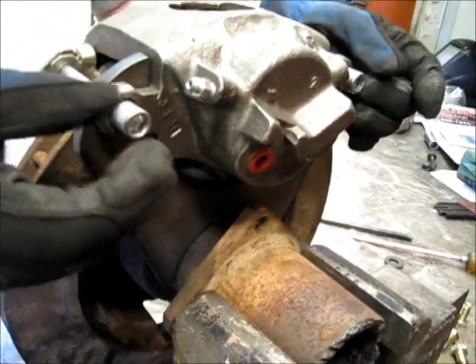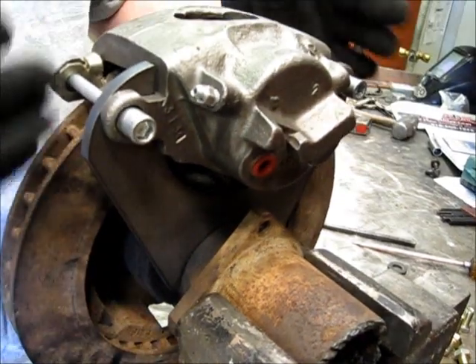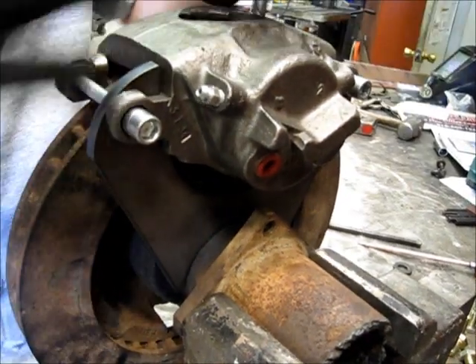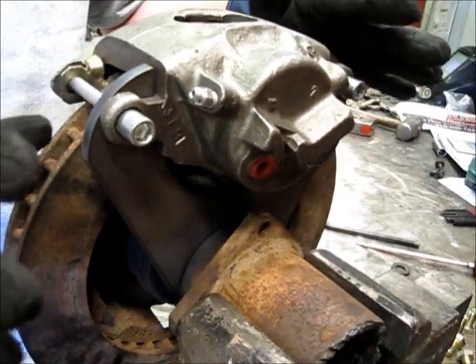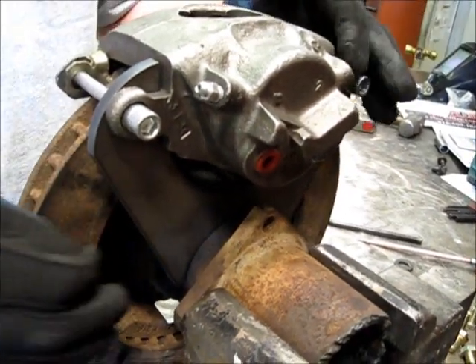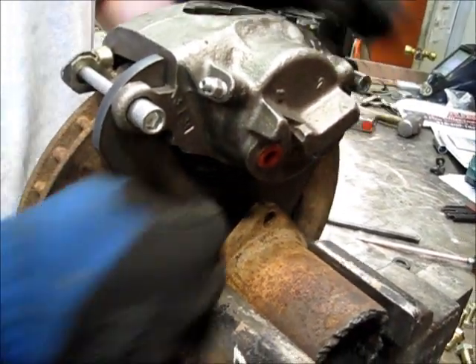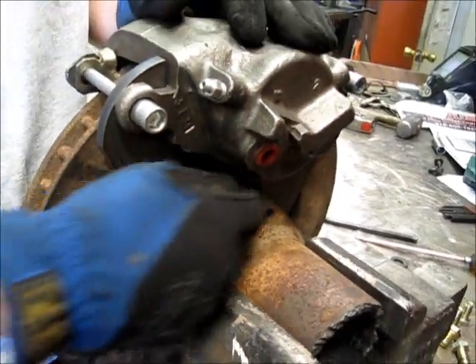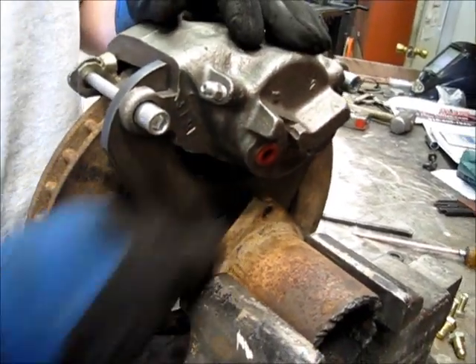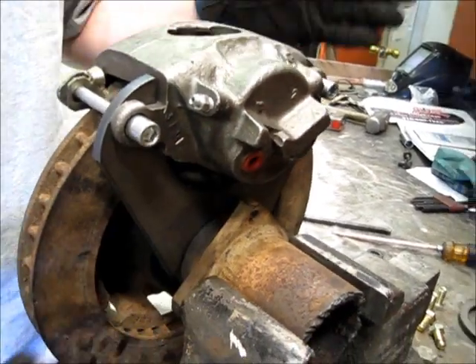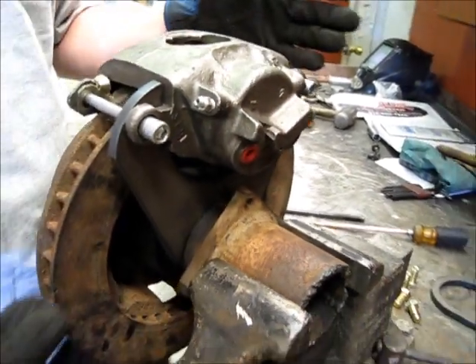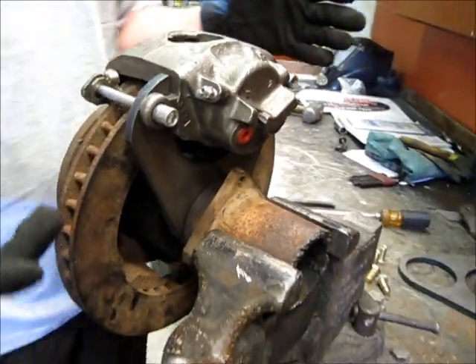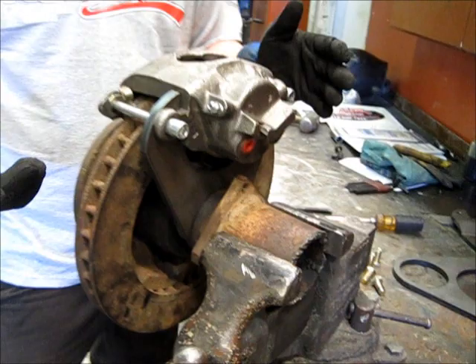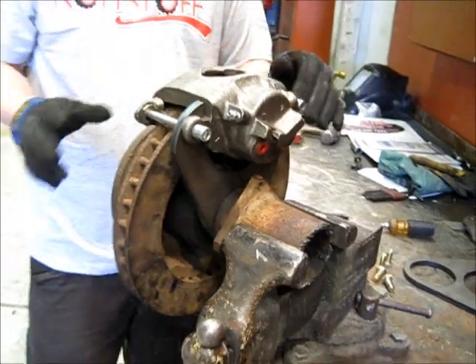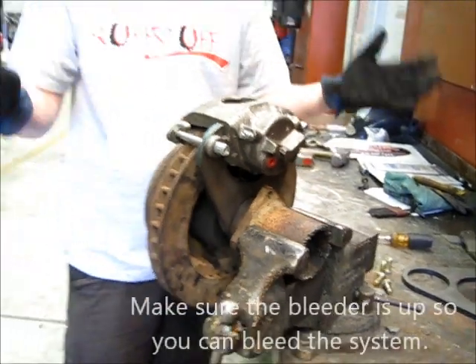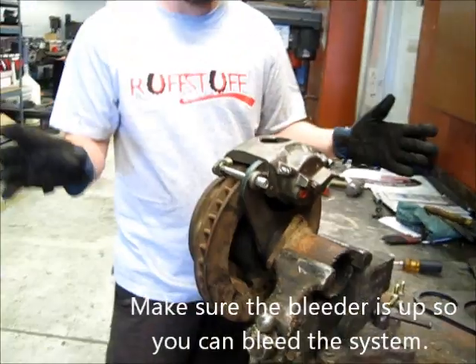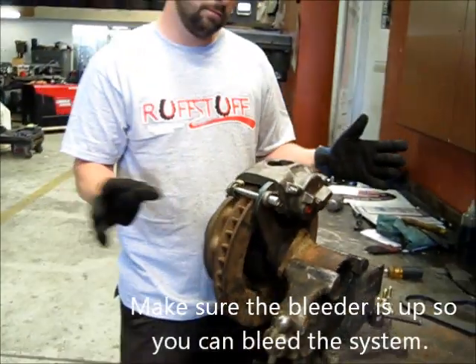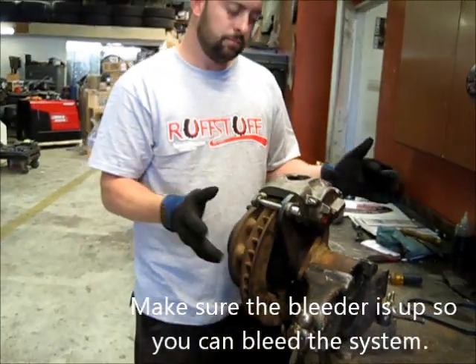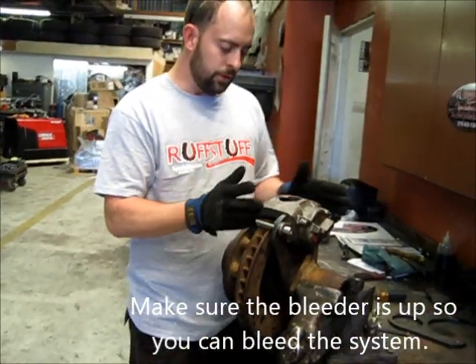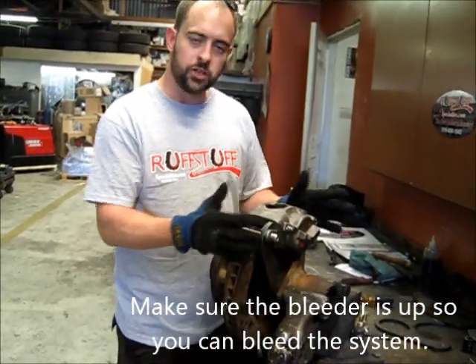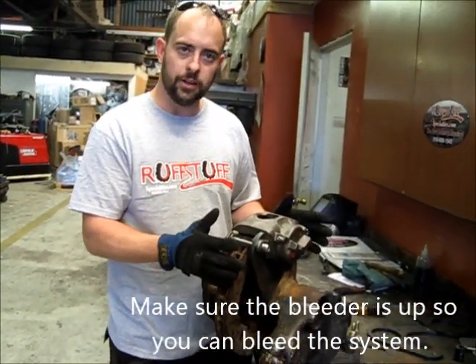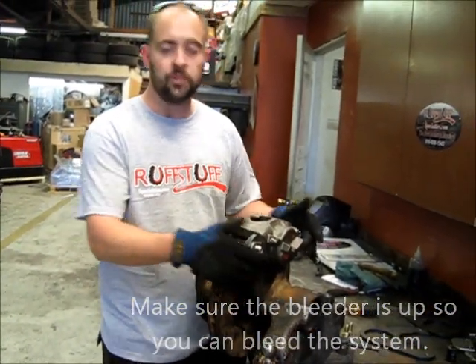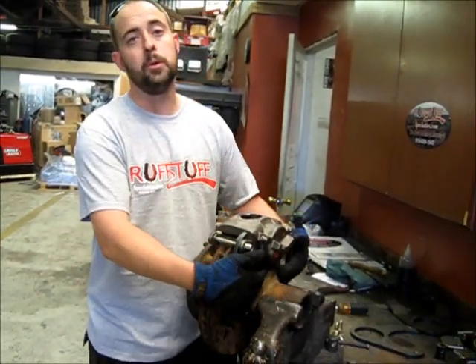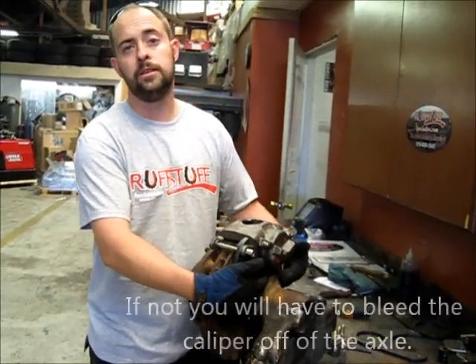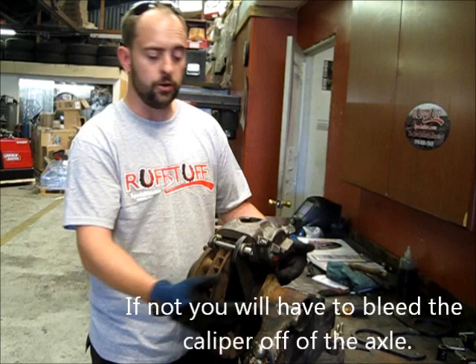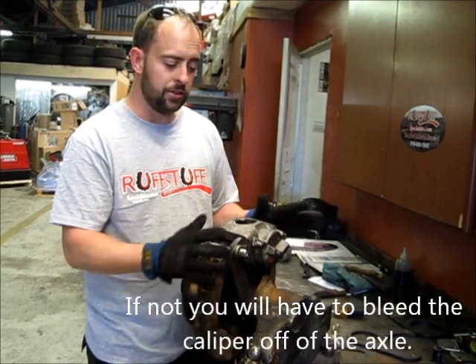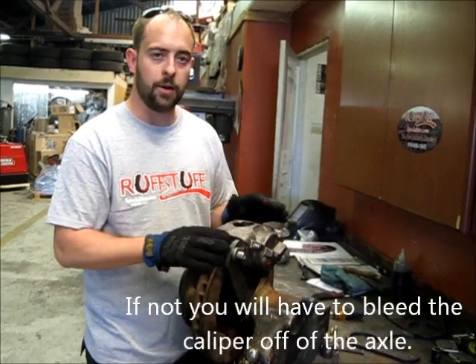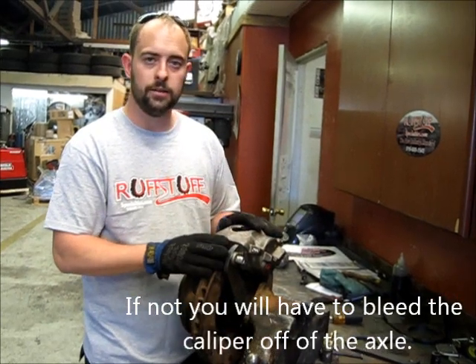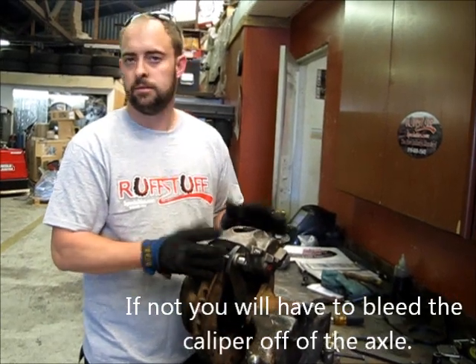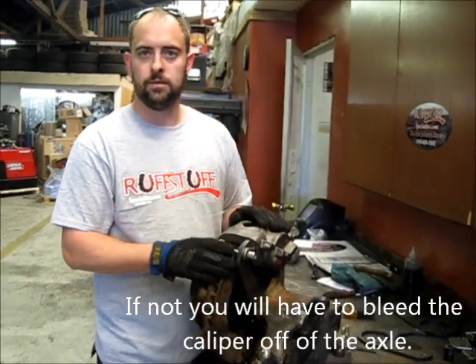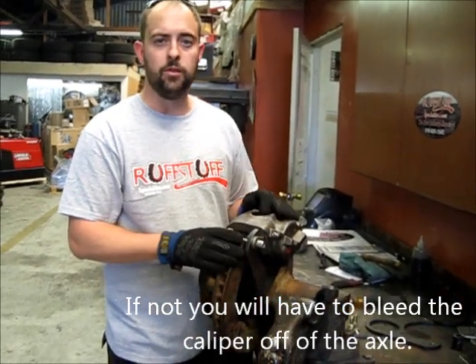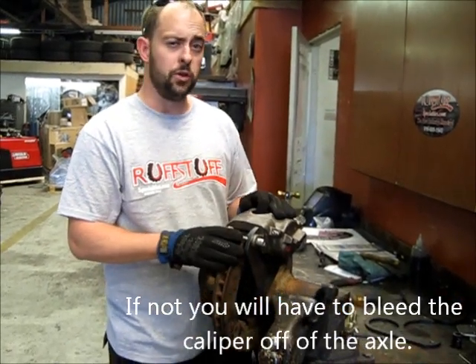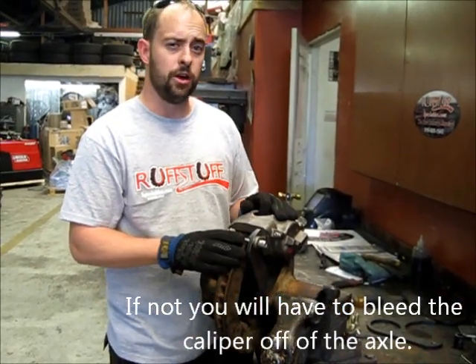Then you can disassemble everything and burn it in on both sides. When you're all done, it'll look just like this, except it will be welded, and you'll have a disc brake bracket on your vehicle that you used to have drums on.